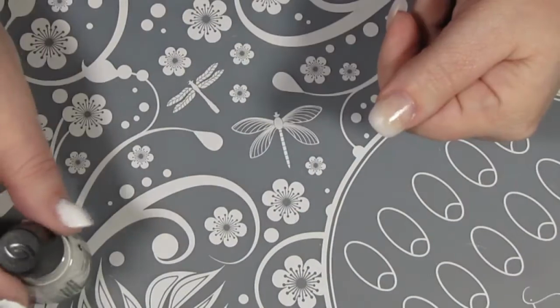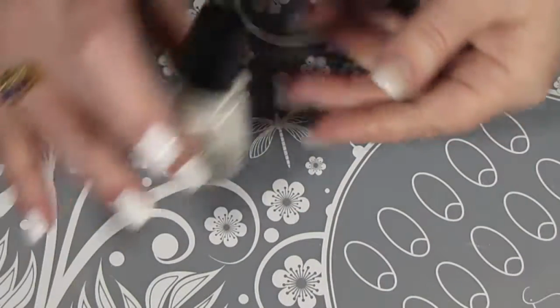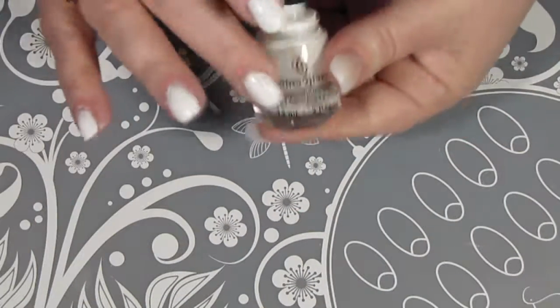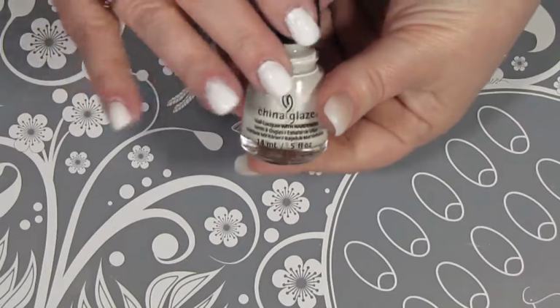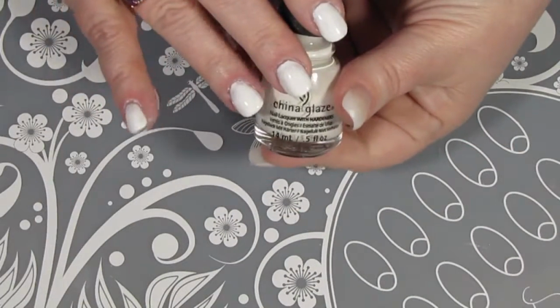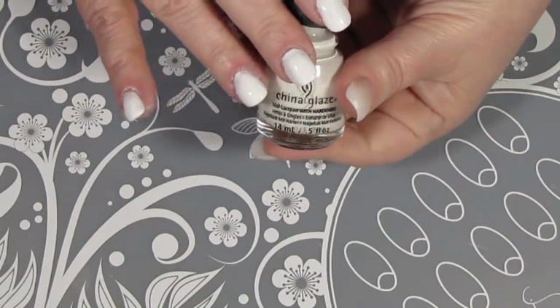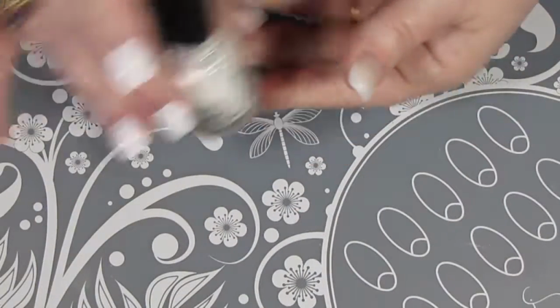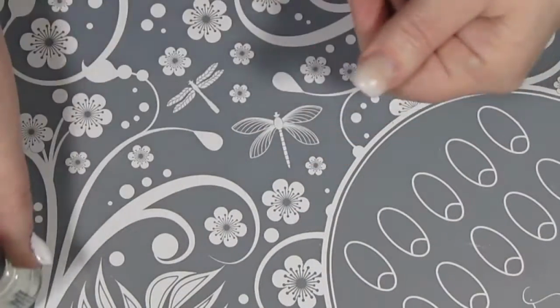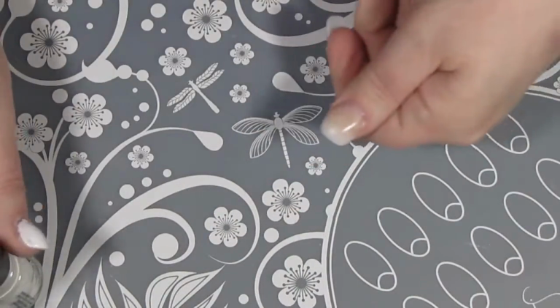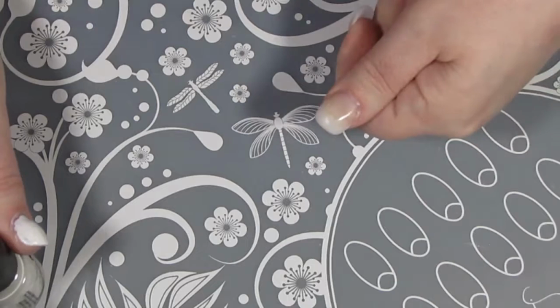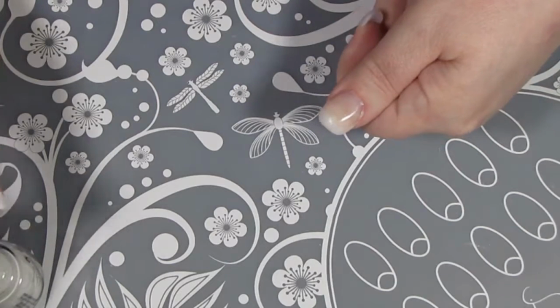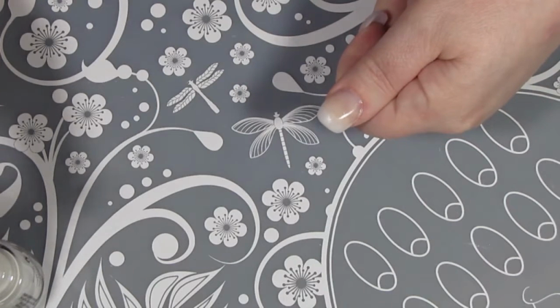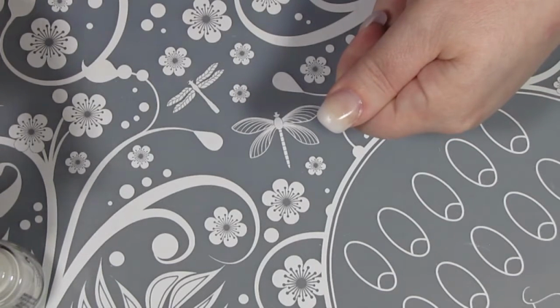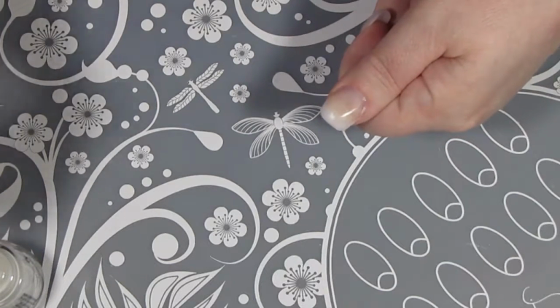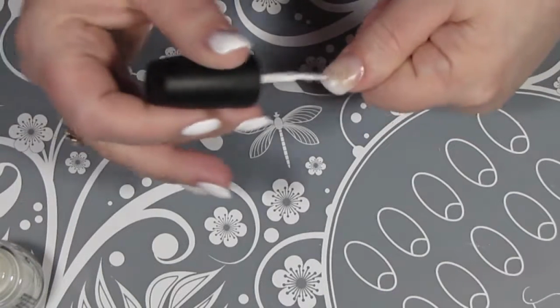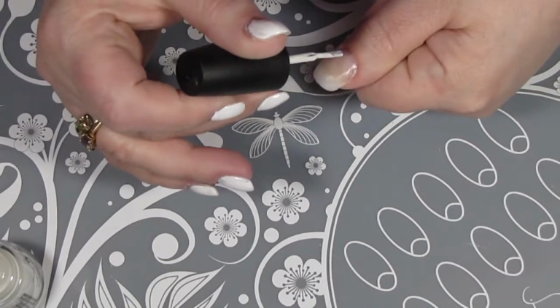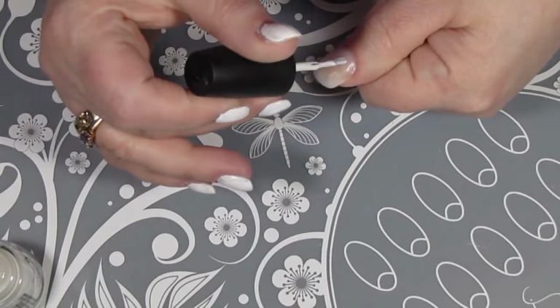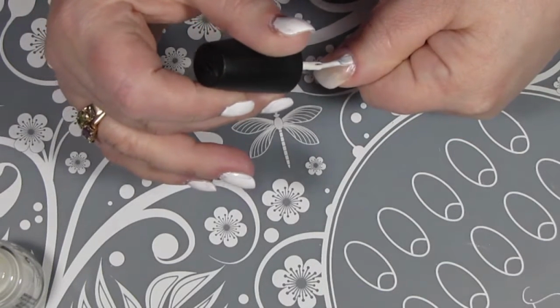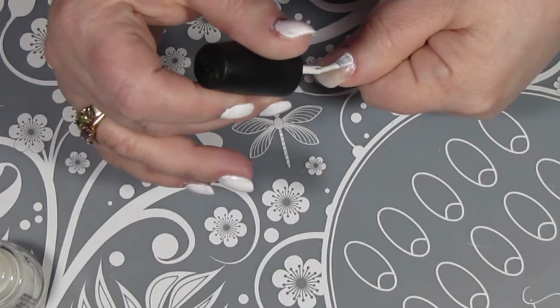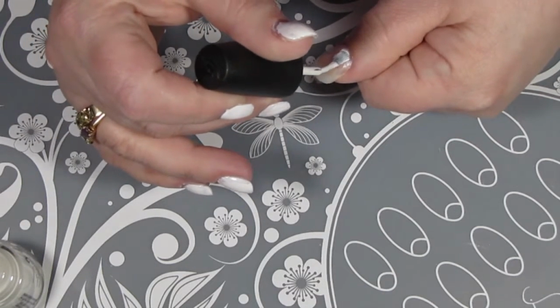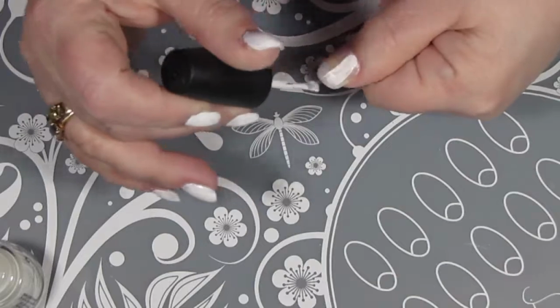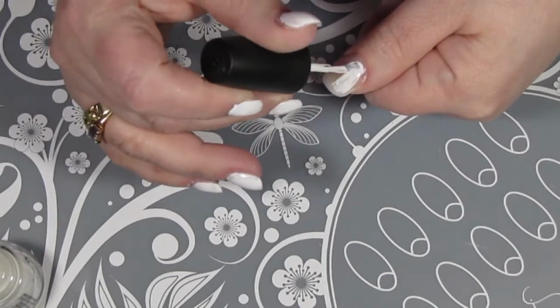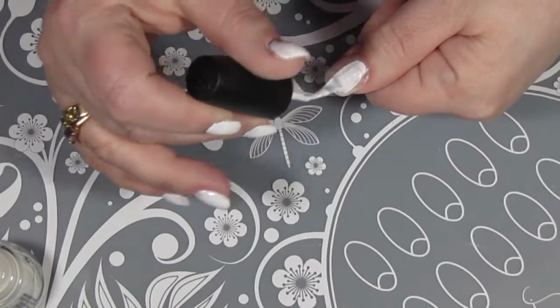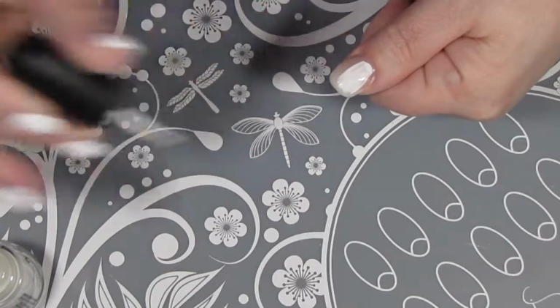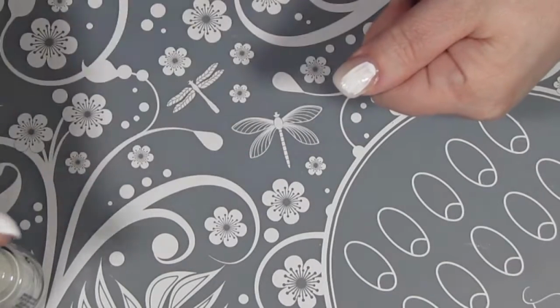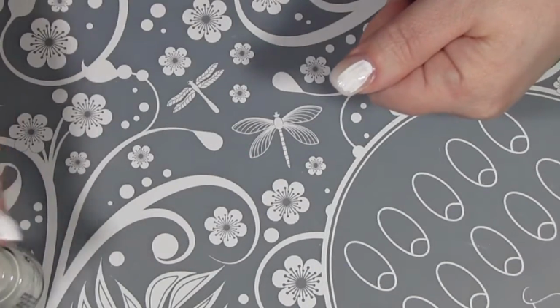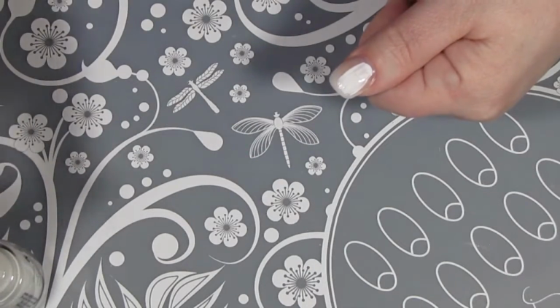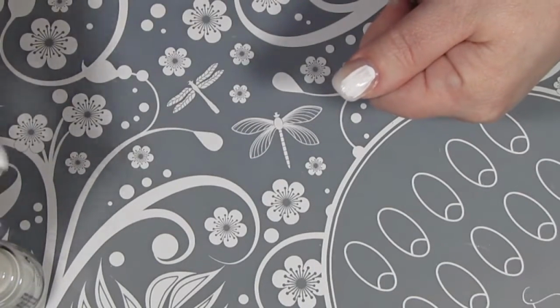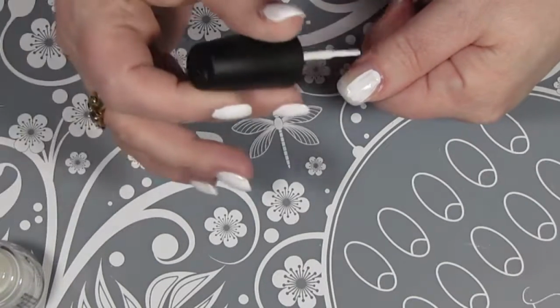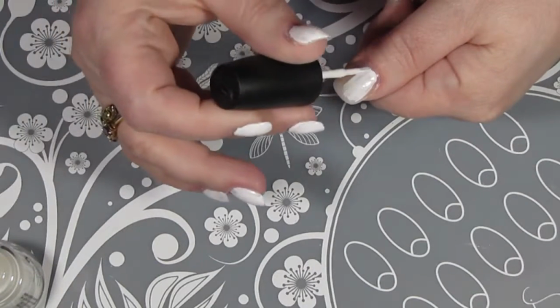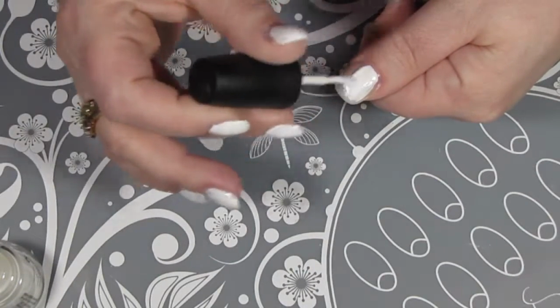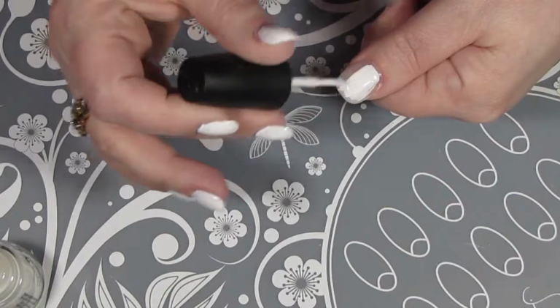Now that my base coat is dry, I am going to put on two coats of White on White by China Glaze. I'm not going to show the second coat on either hand in the interest of time, and I have already done my other hand off camera.